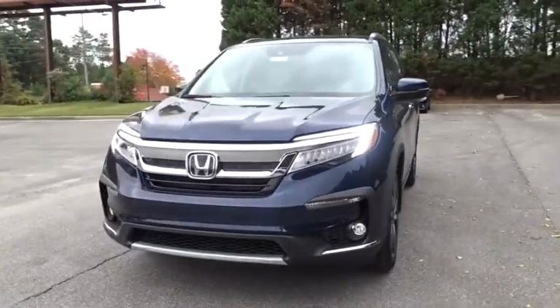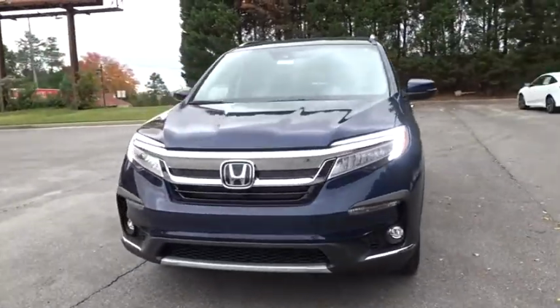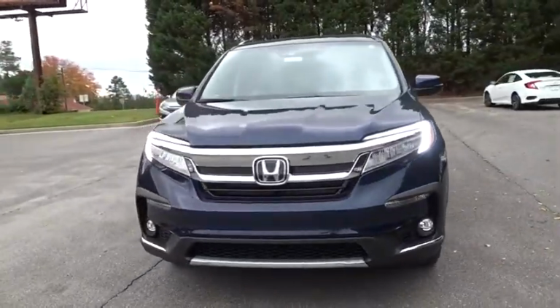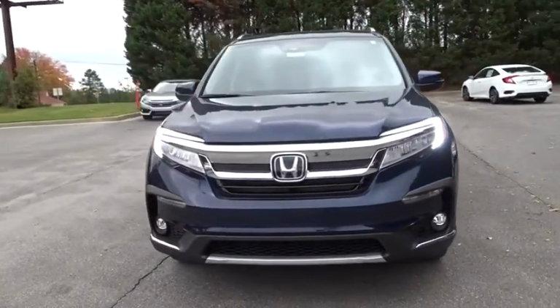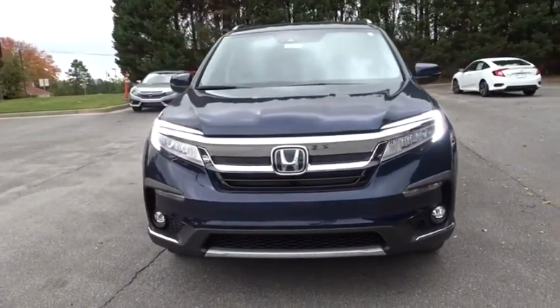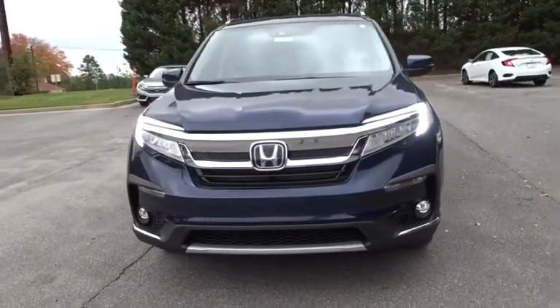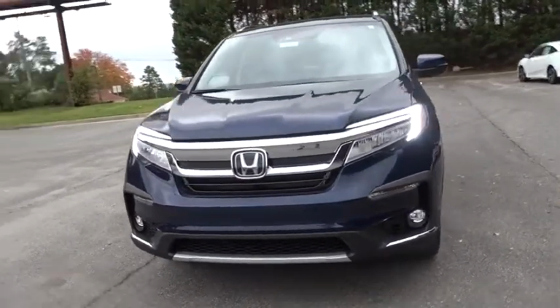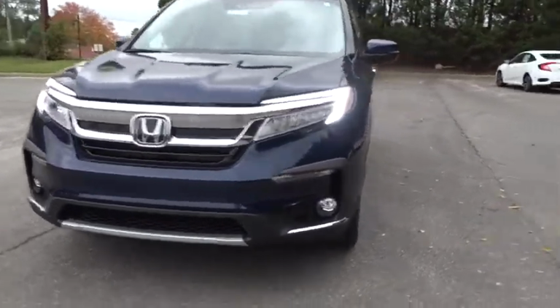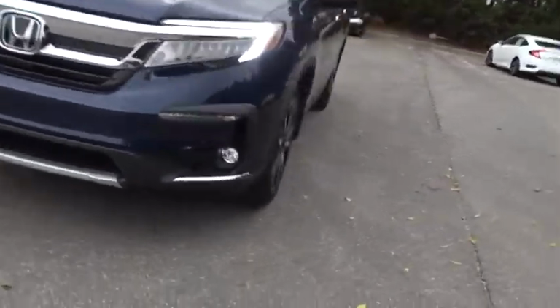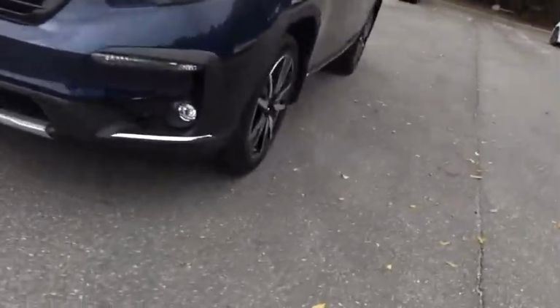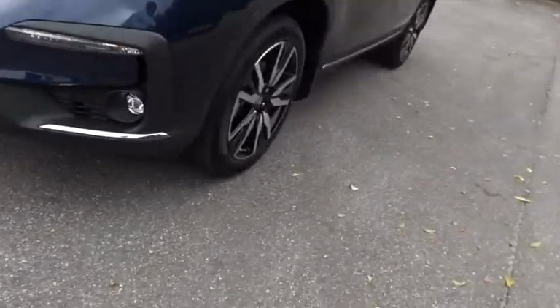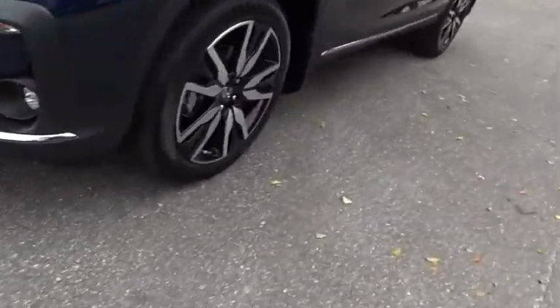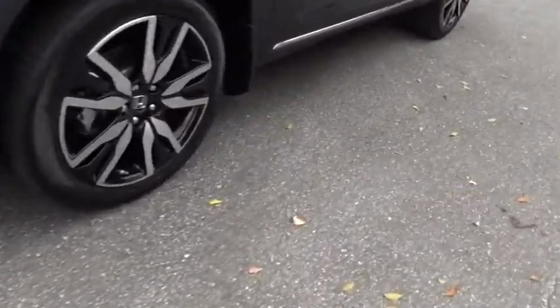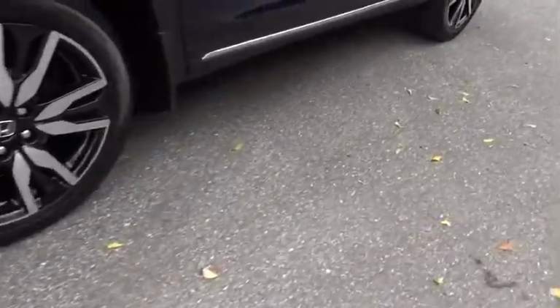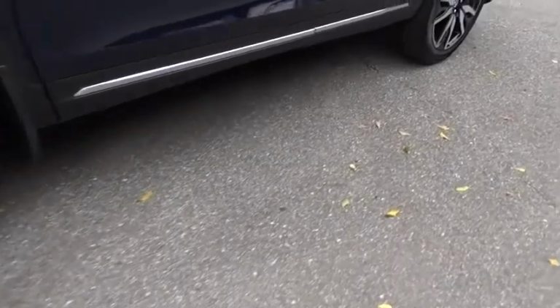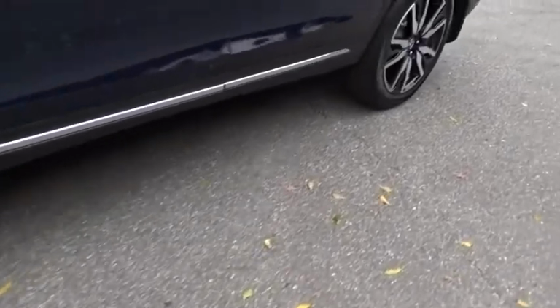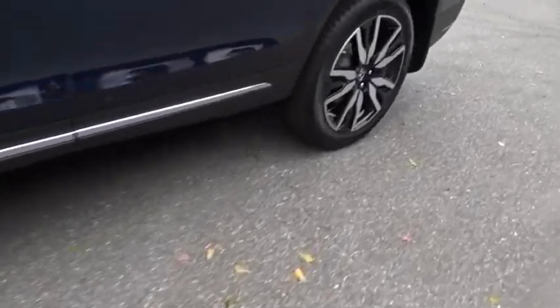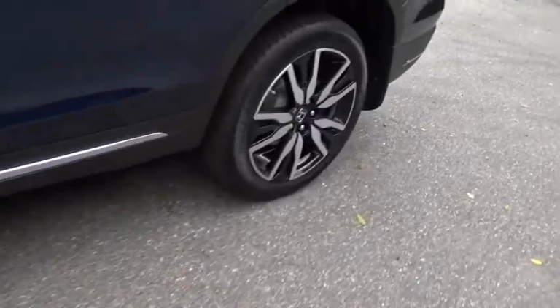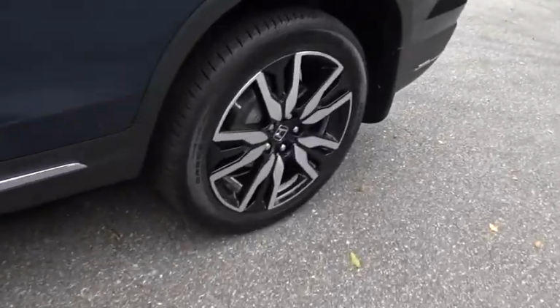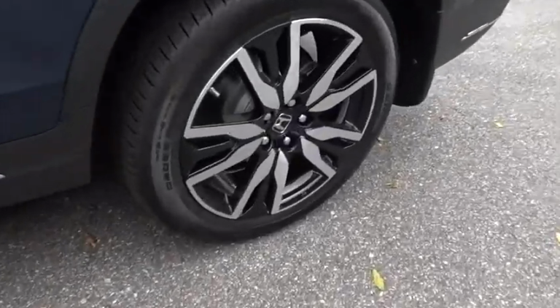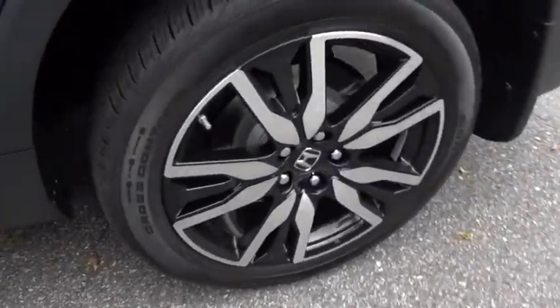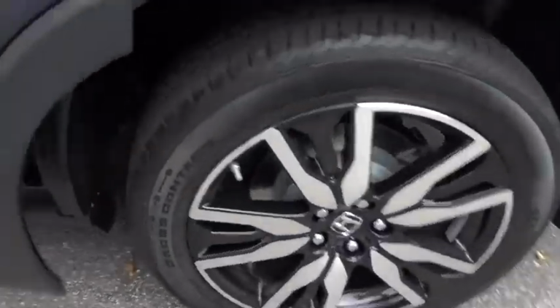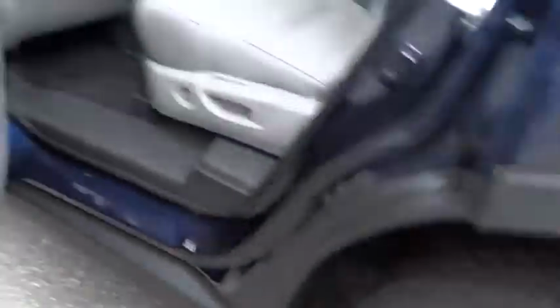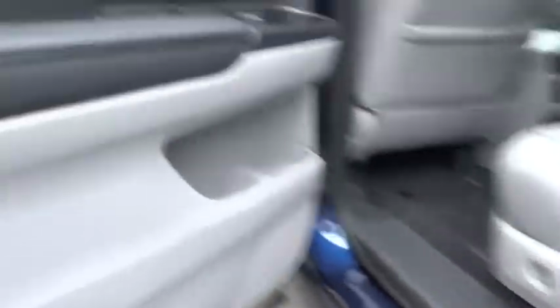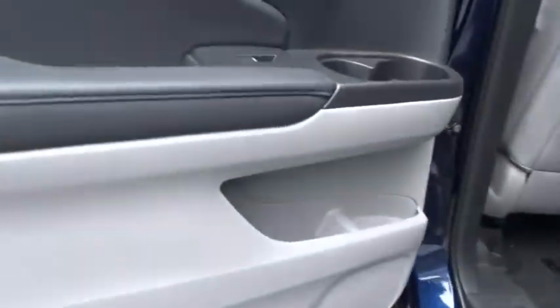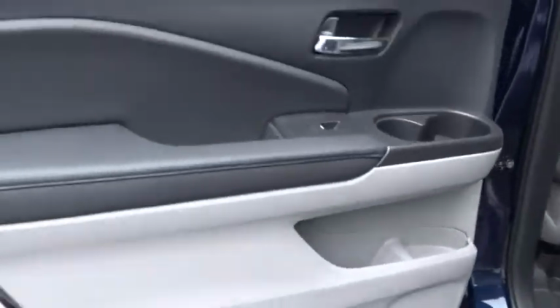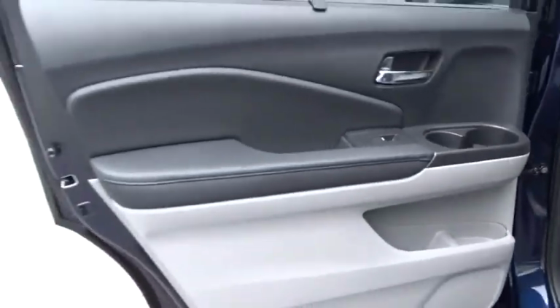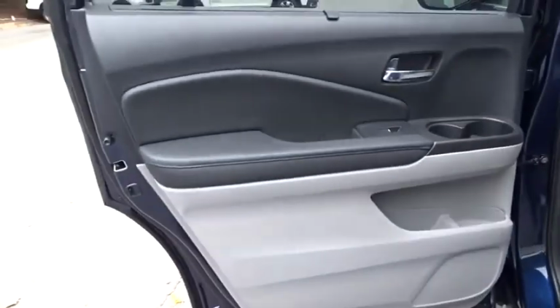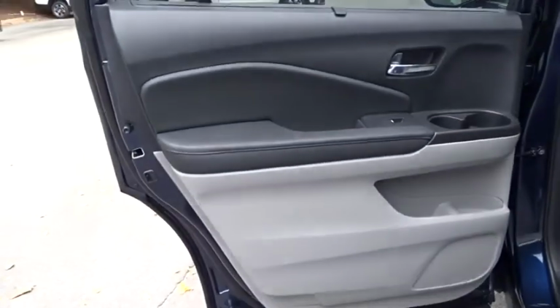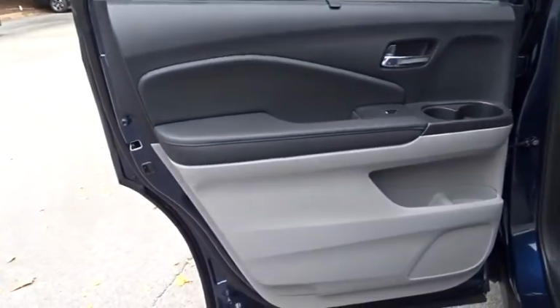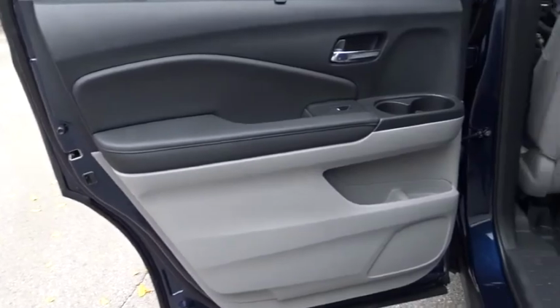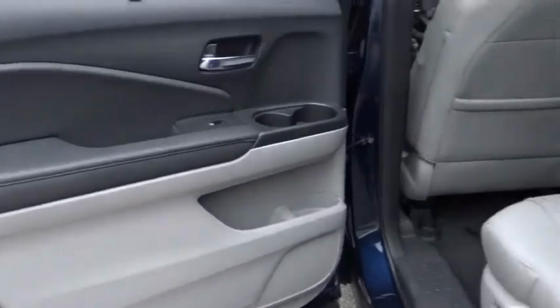Power passenger seat. Steering wheel audio controls. All-wheel drive. Anti-lock braking system. Backup camera. Leather wrapped steering wheel. Bluetooth.